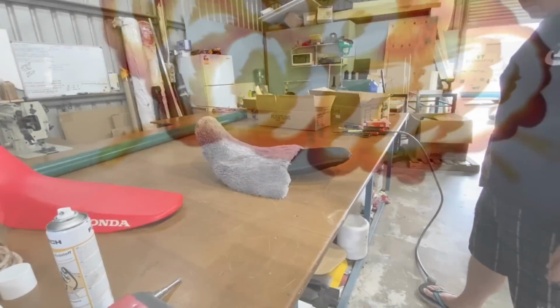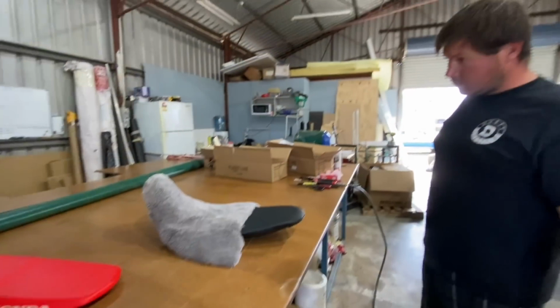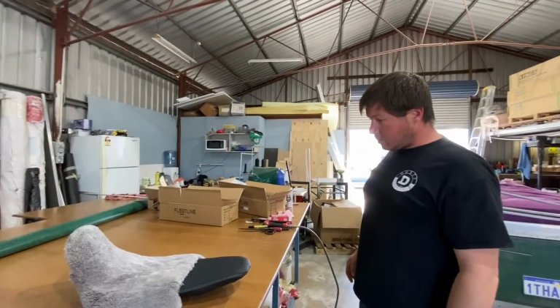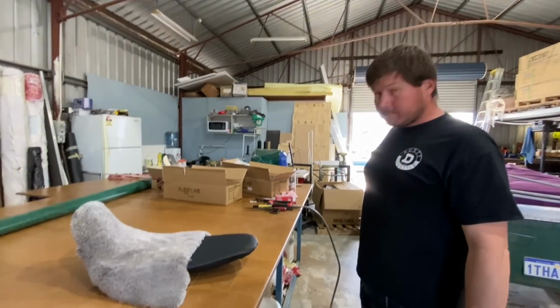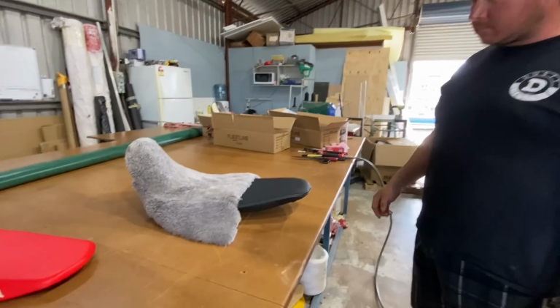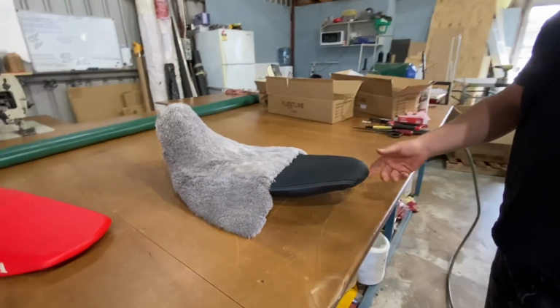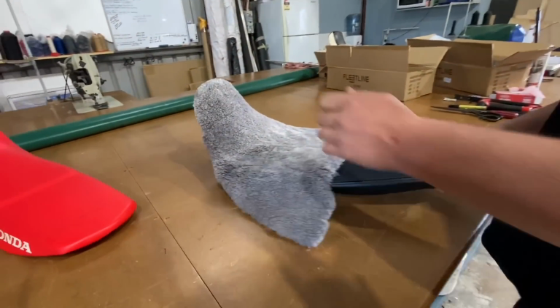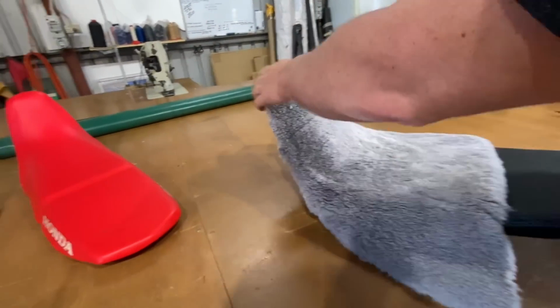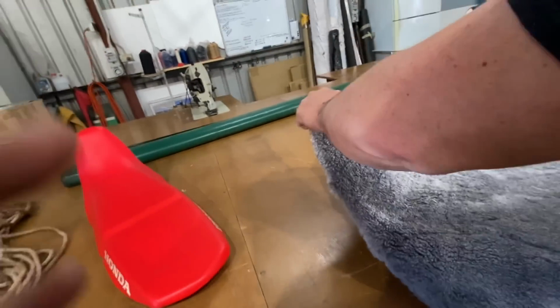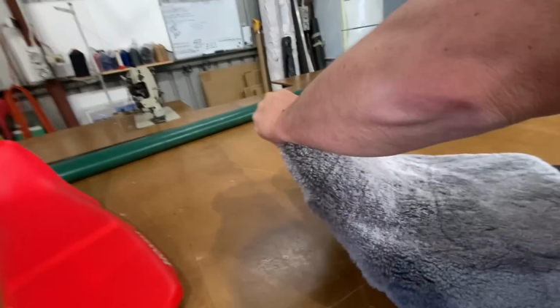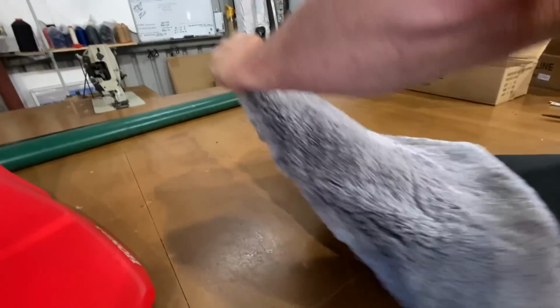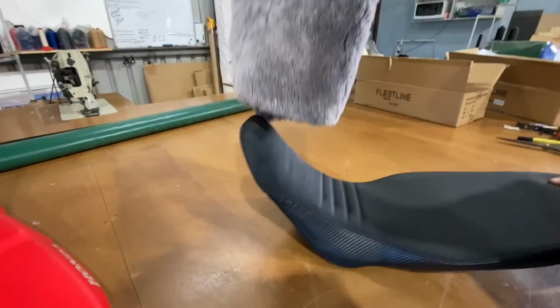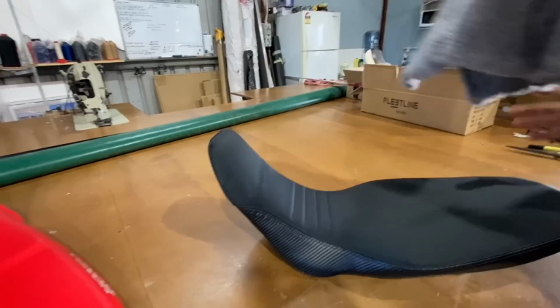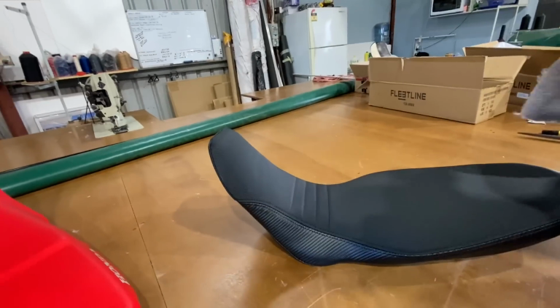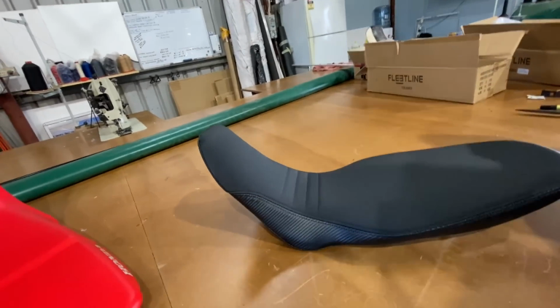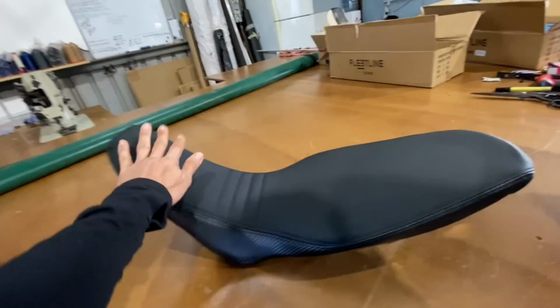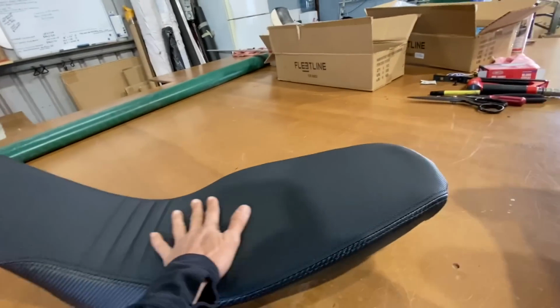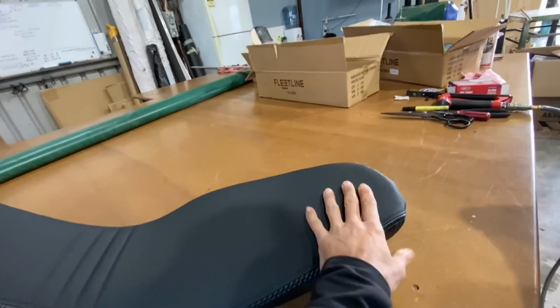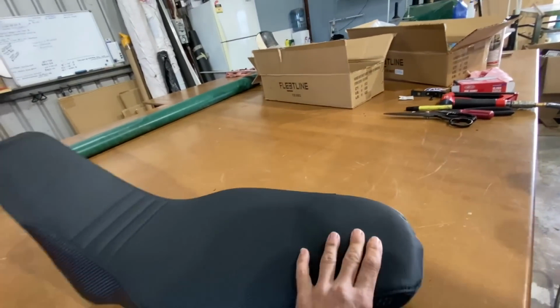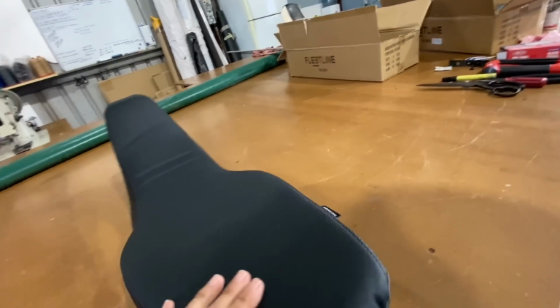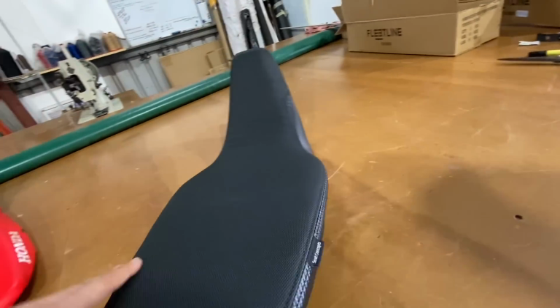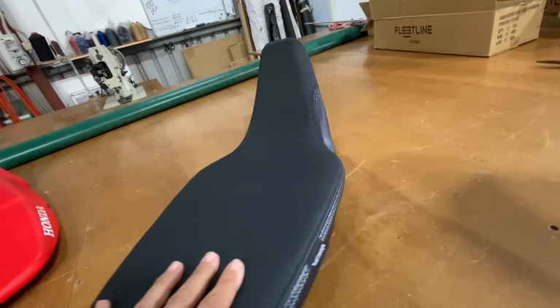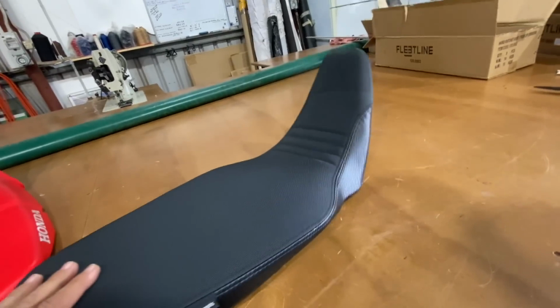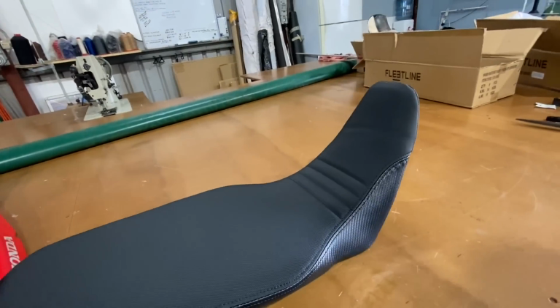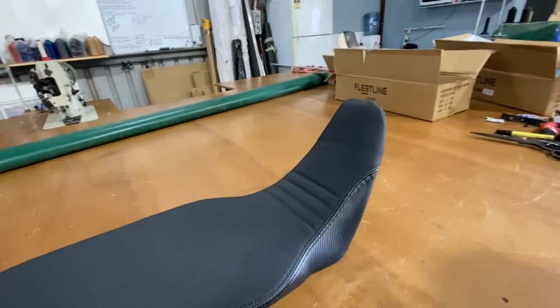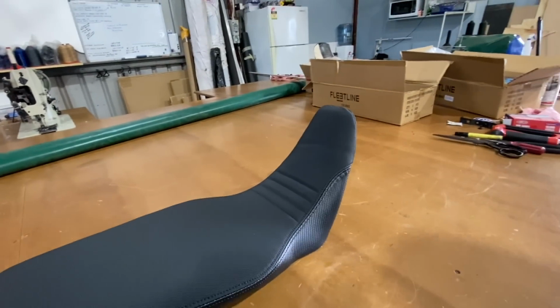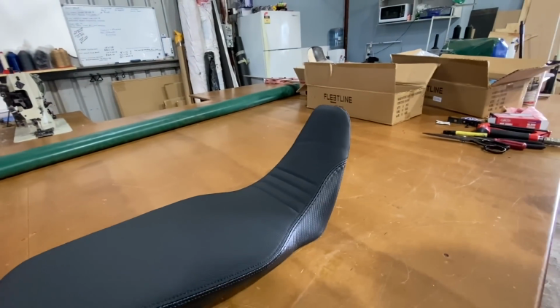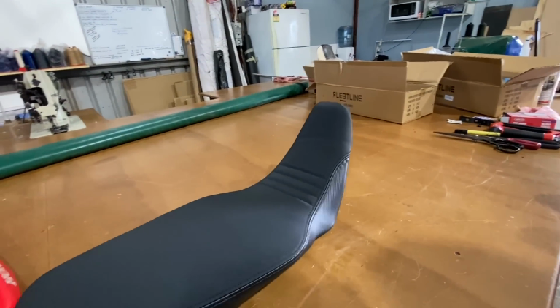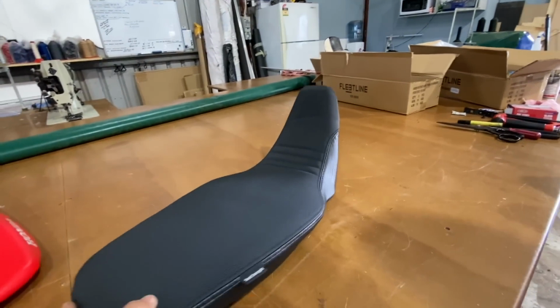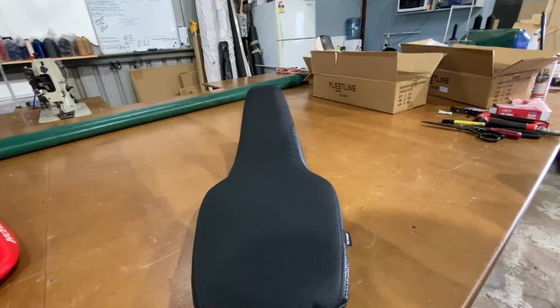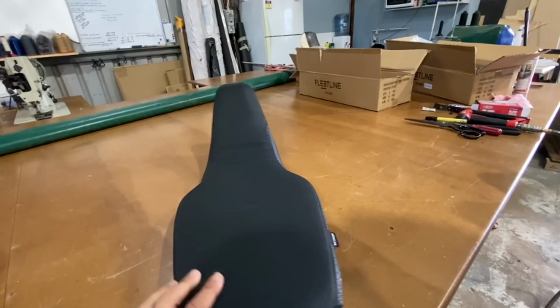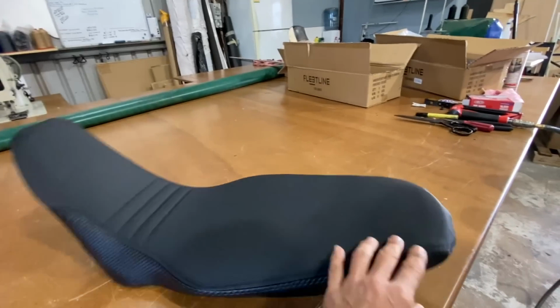That looks a bit exciting! Should be for the price, doll. Nice seat — 550 bucks. Fits on, really good job.